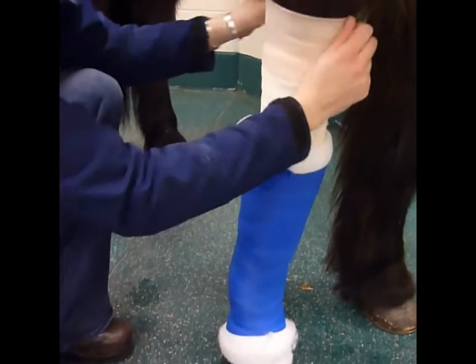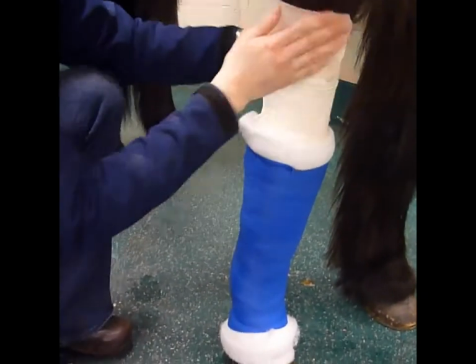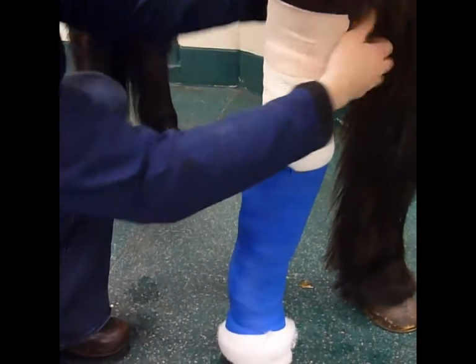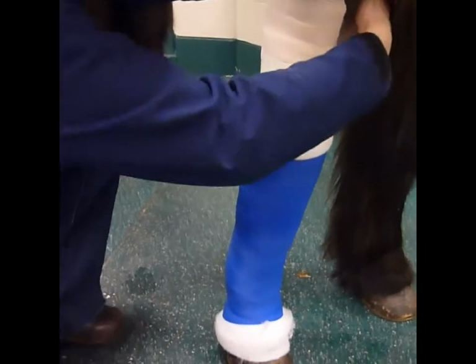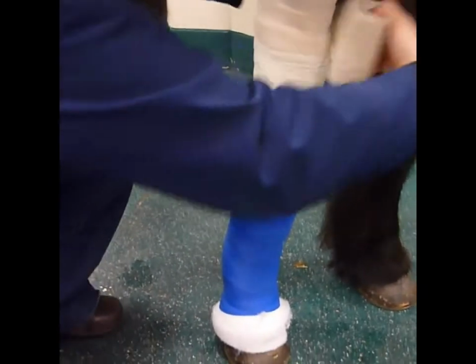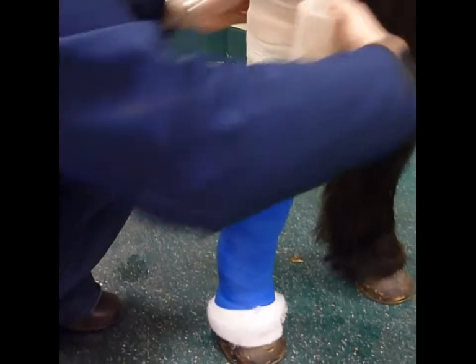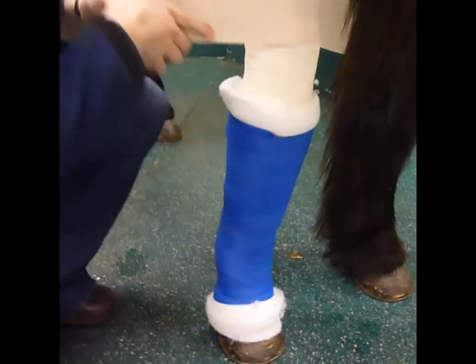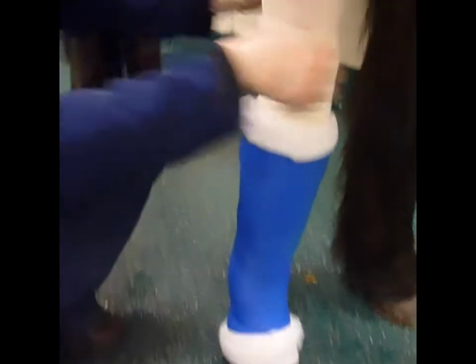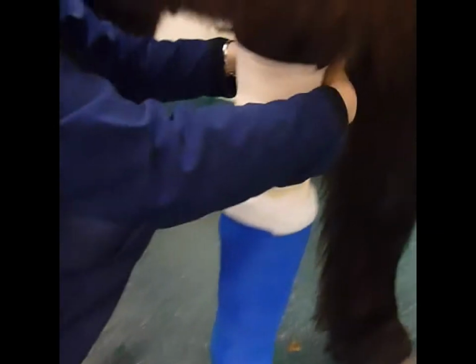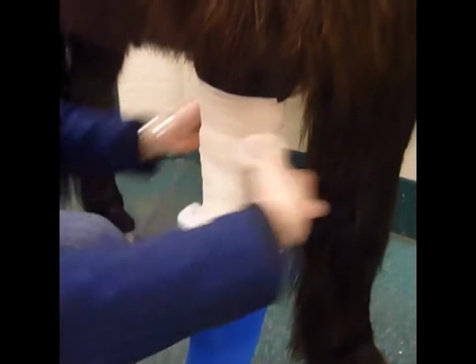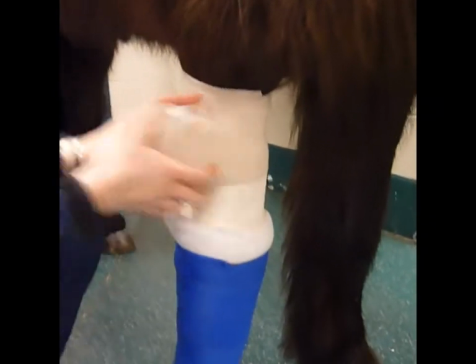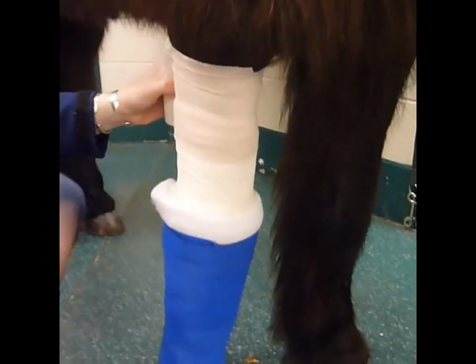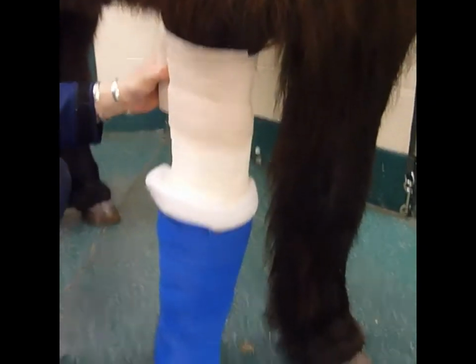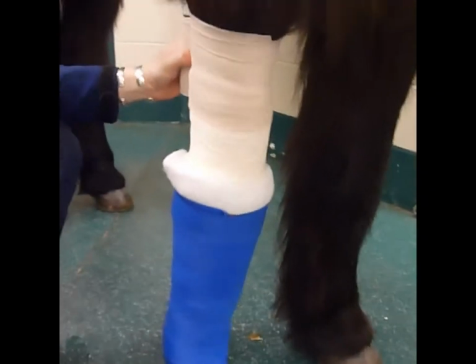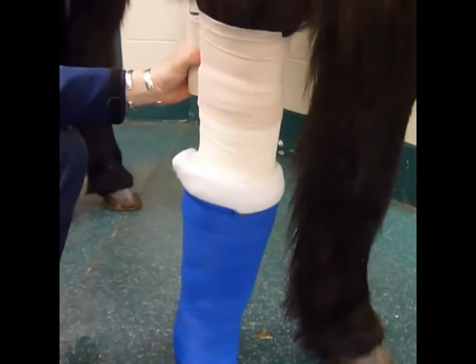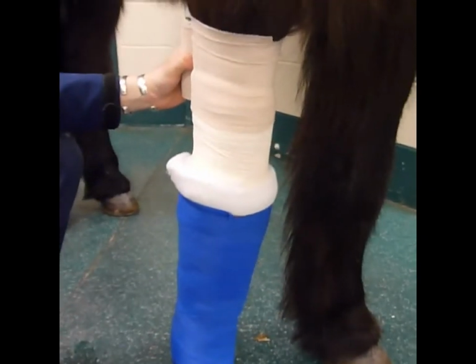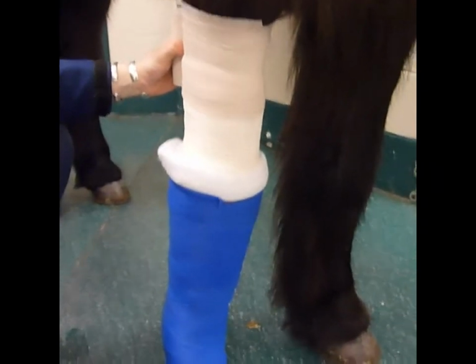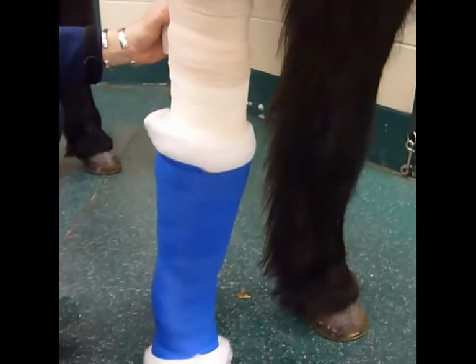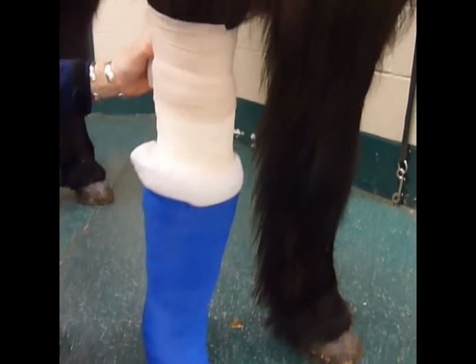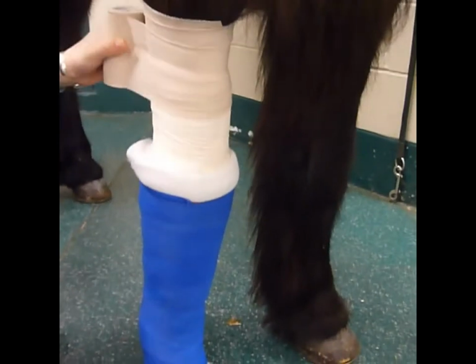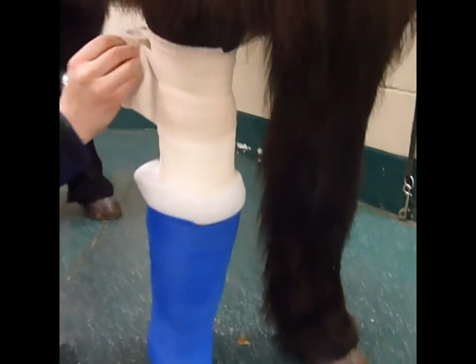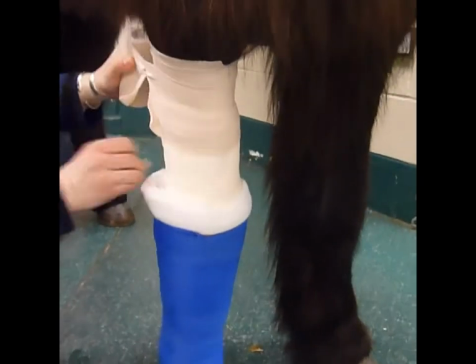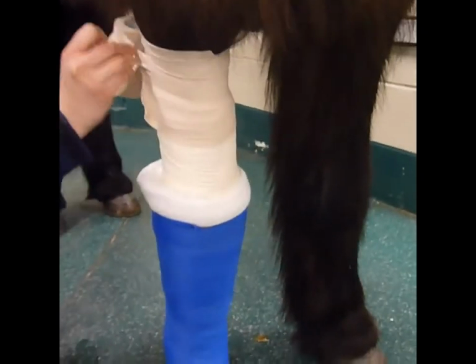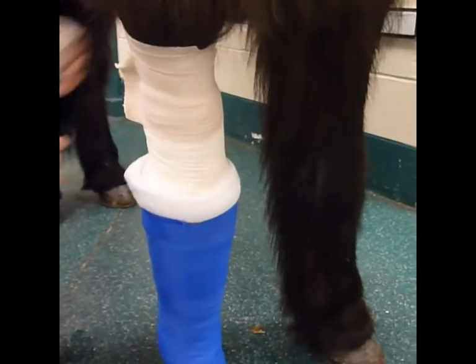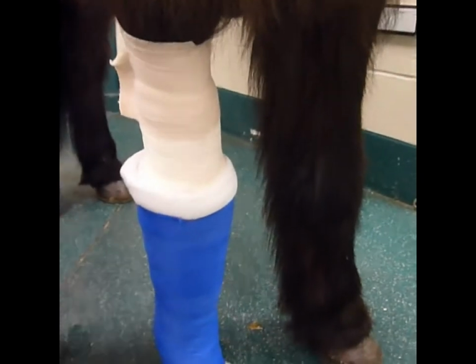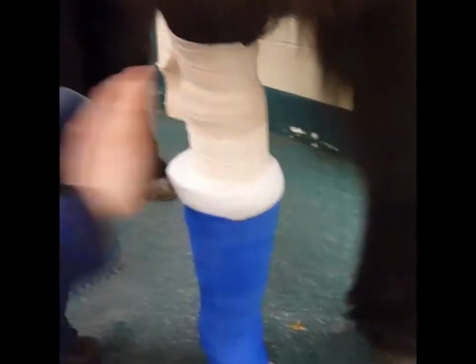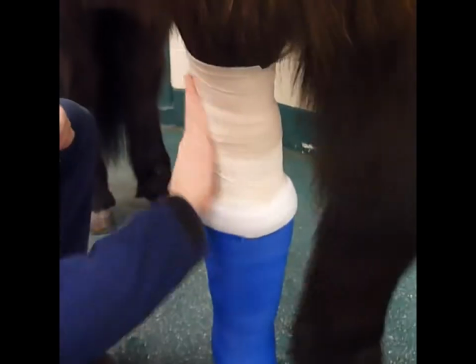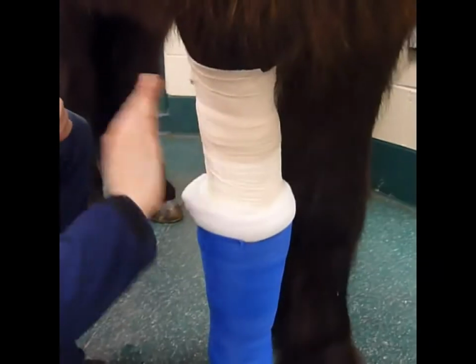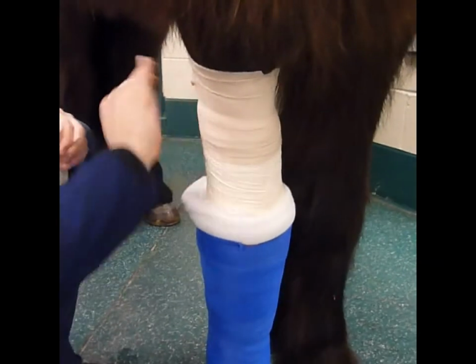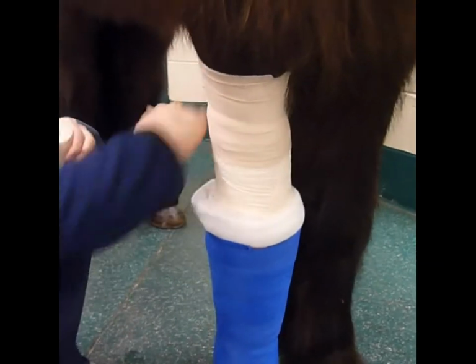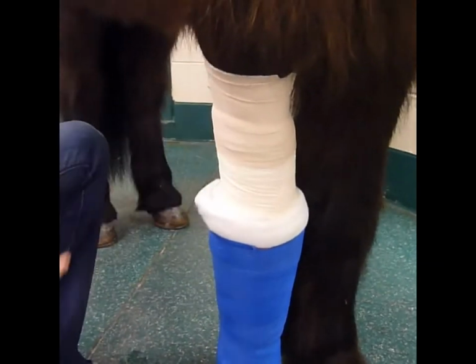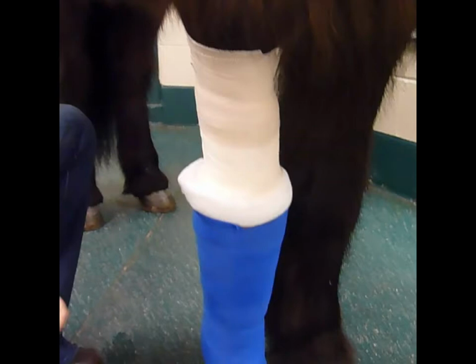We can go right up high. It's just going to be a couple loops — kind of overlap it half on his skin and half on the bandage, just to keep it stabilized.